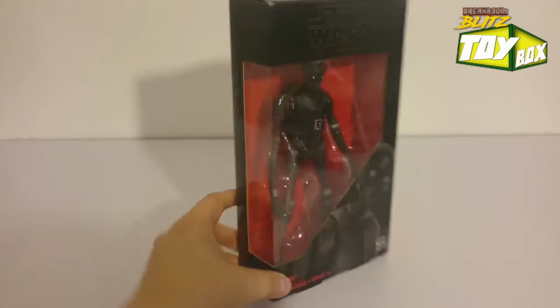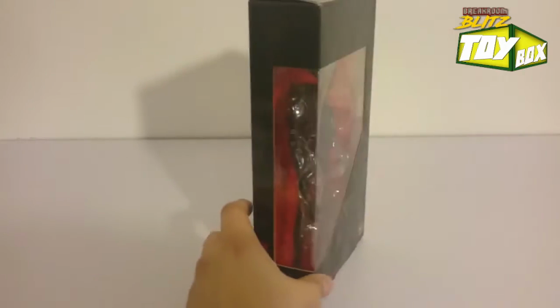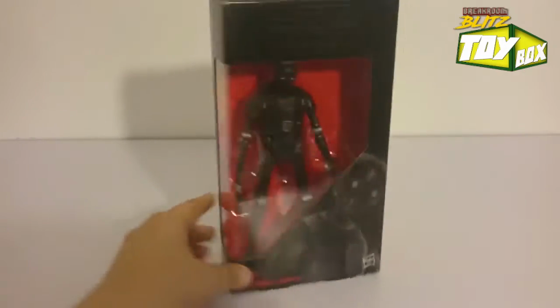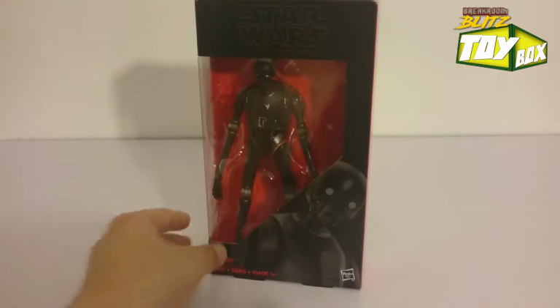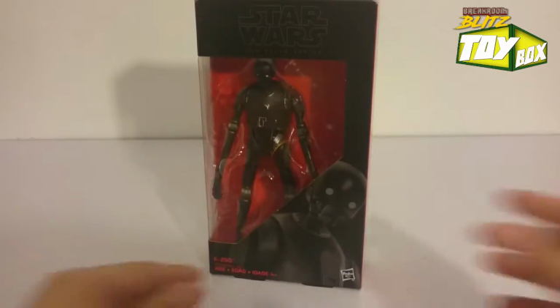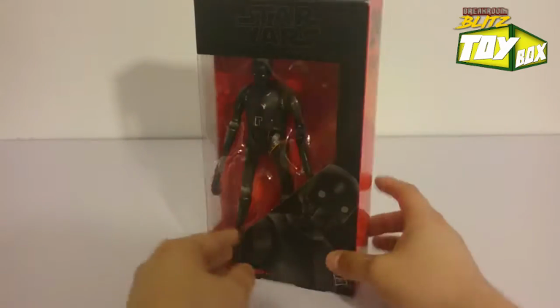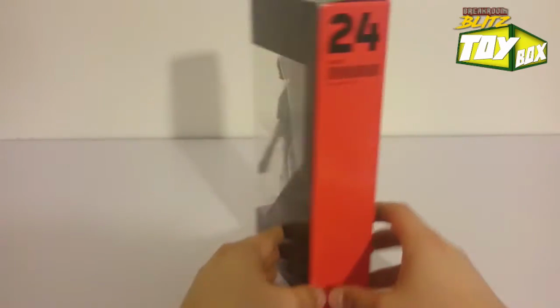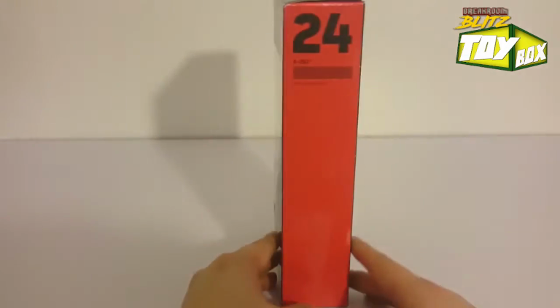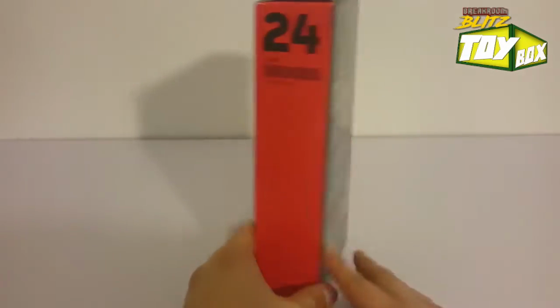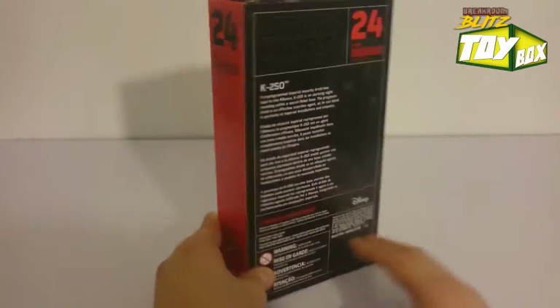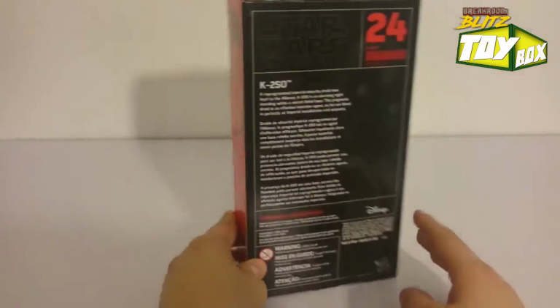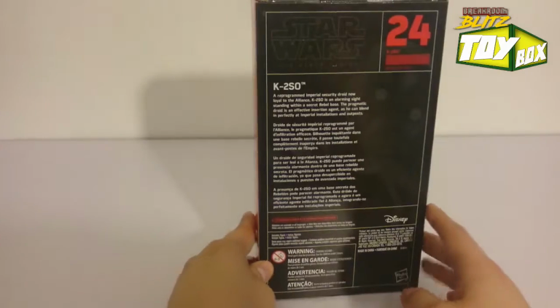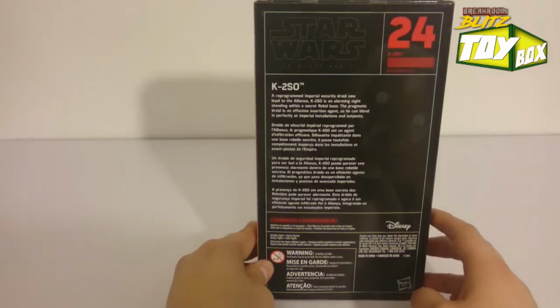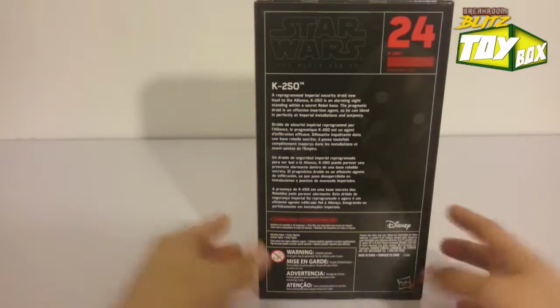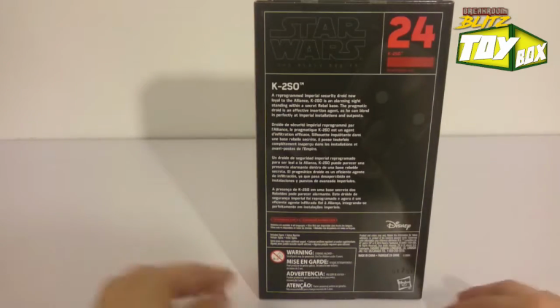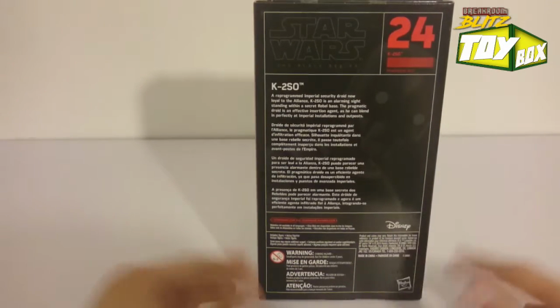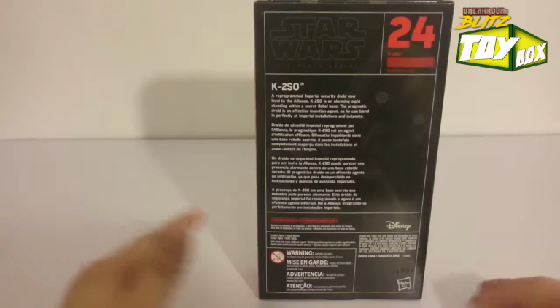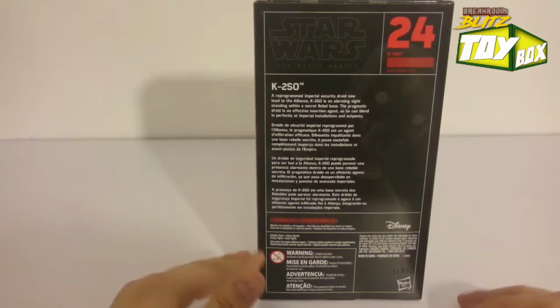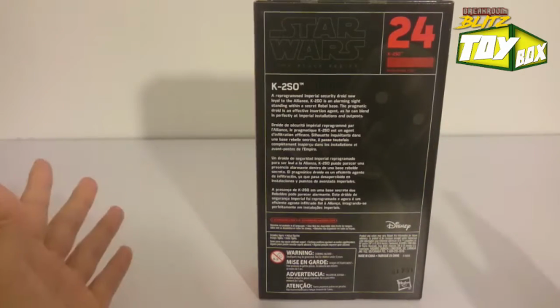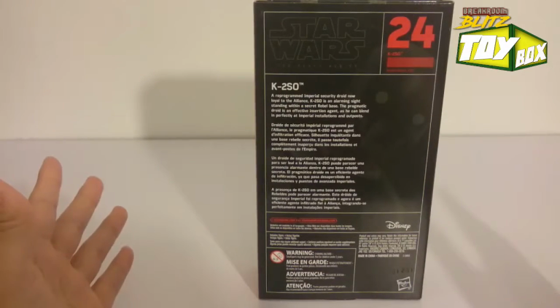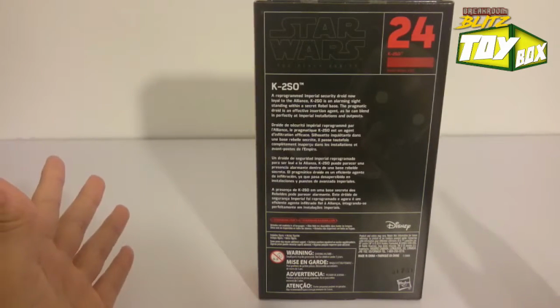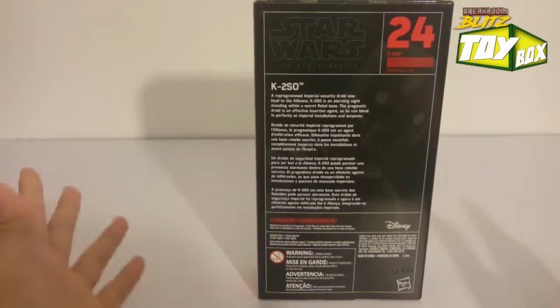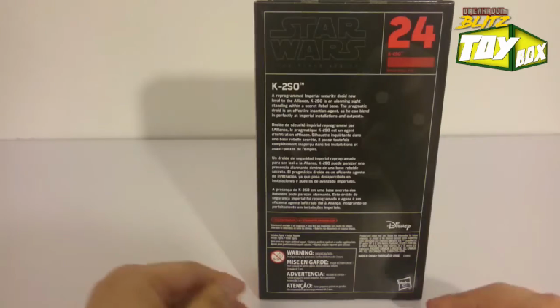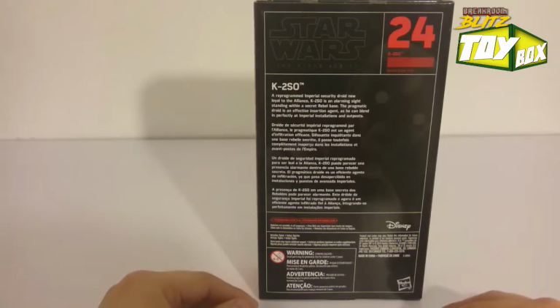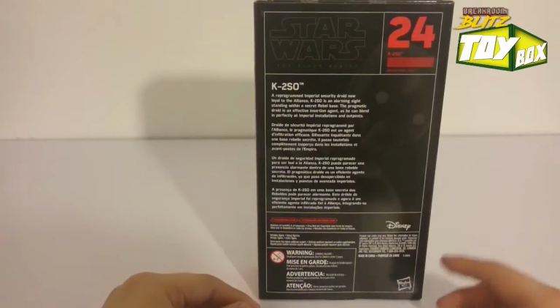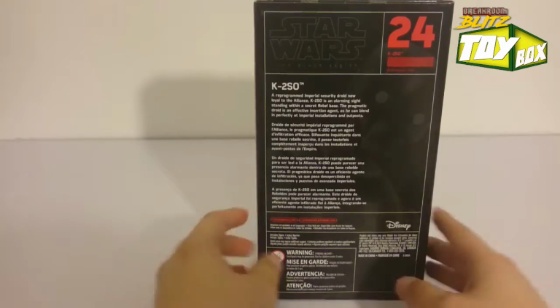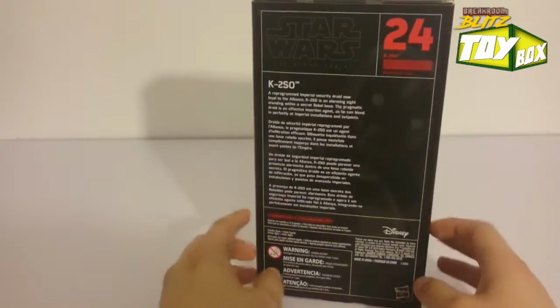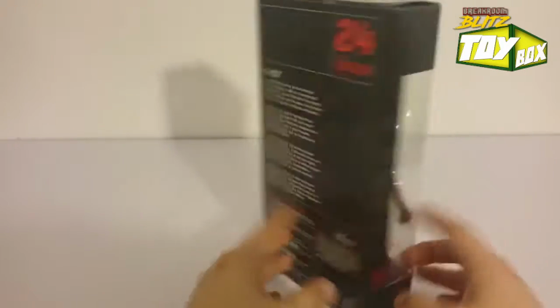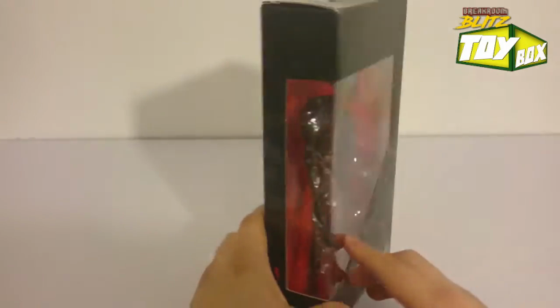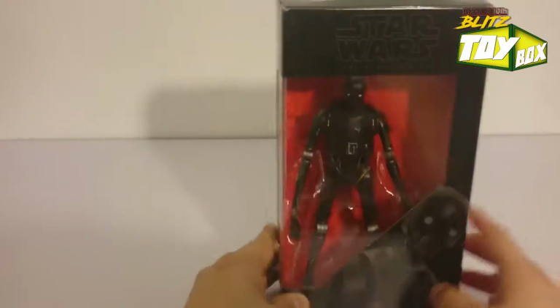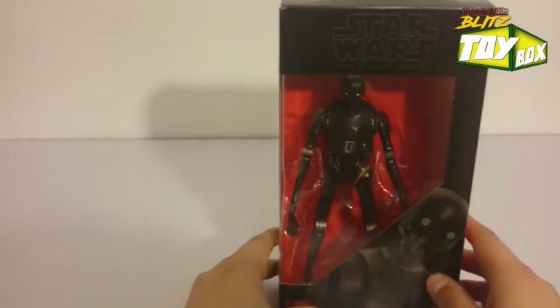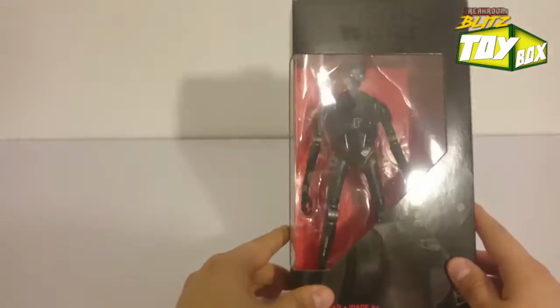I had to pick up this figure because watching the trailer, I instantly fell in love with this guy. He was like, 'Hey, what's up? I hope I don't have to kill you.' So I got to buy the Kill Bot — it's like a Bender. Bender from Futurama.